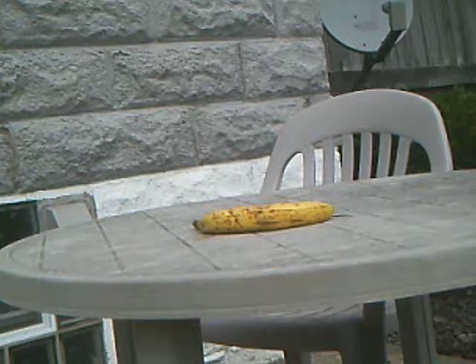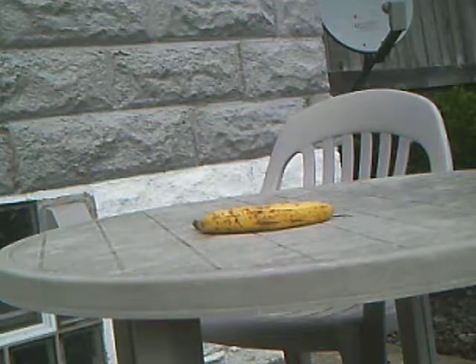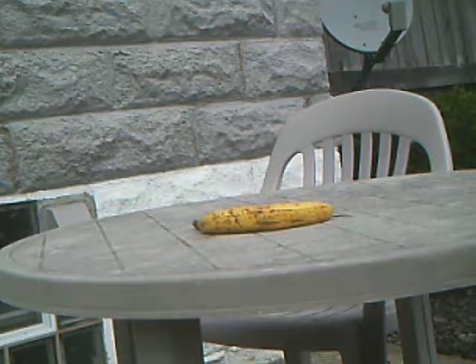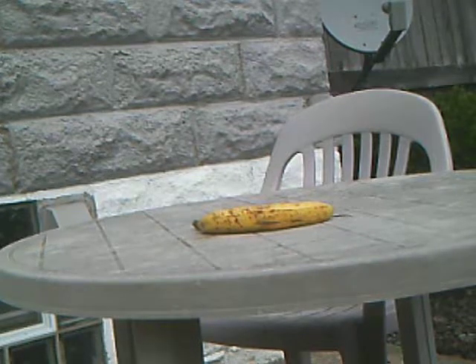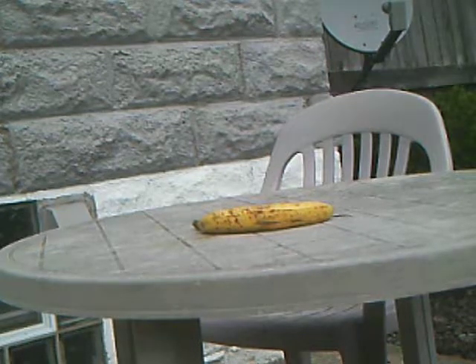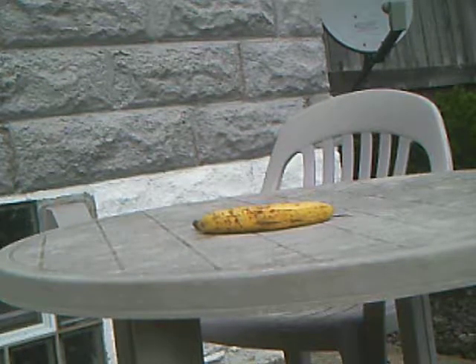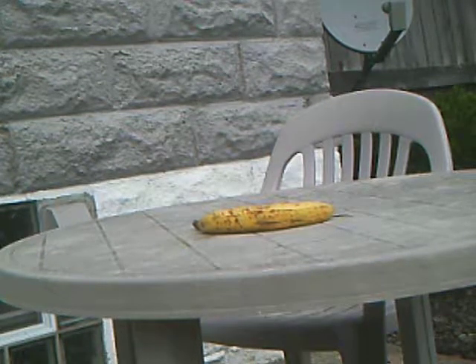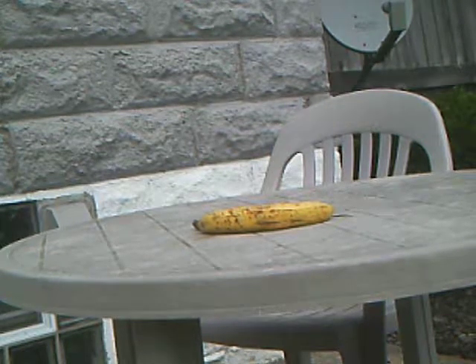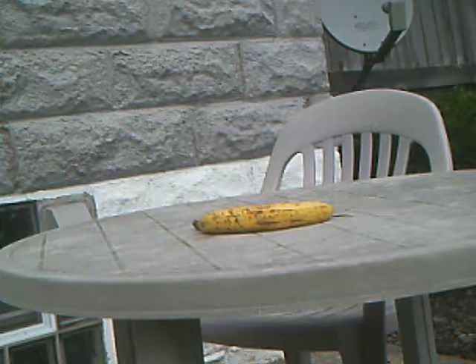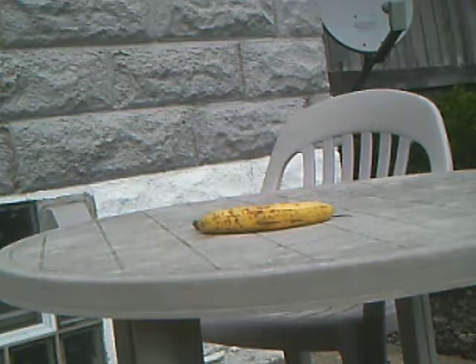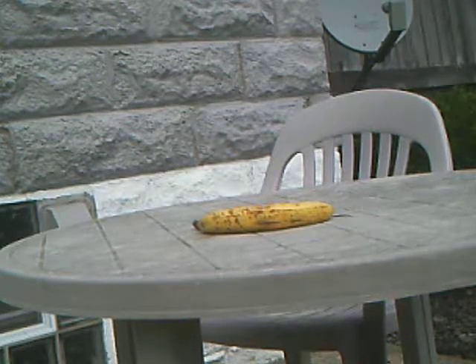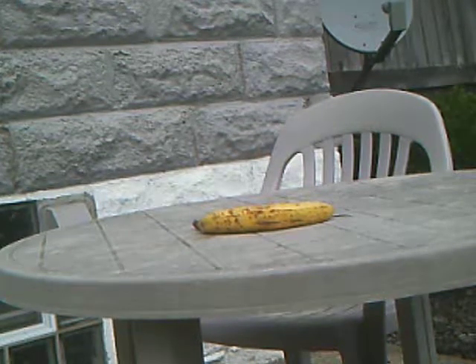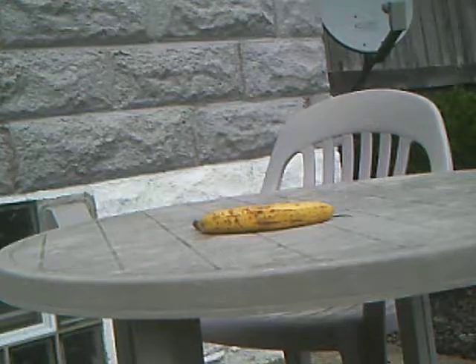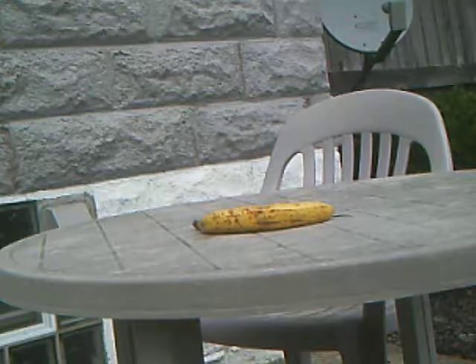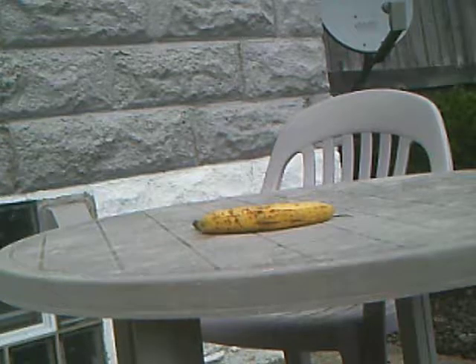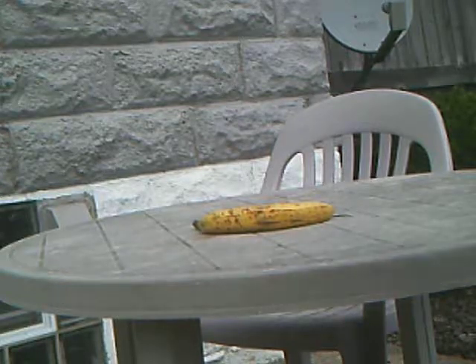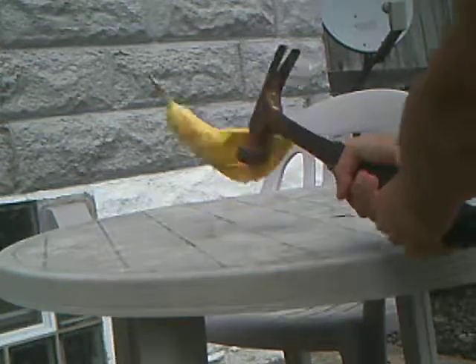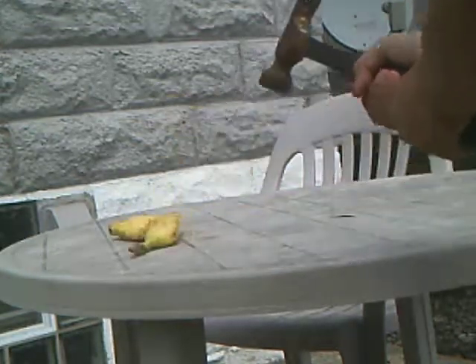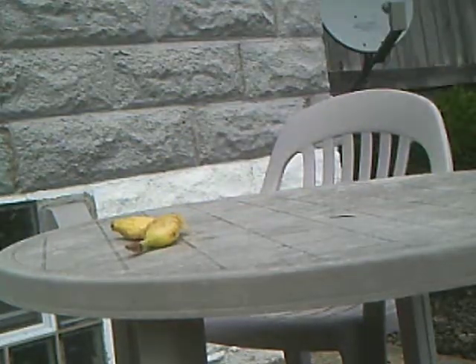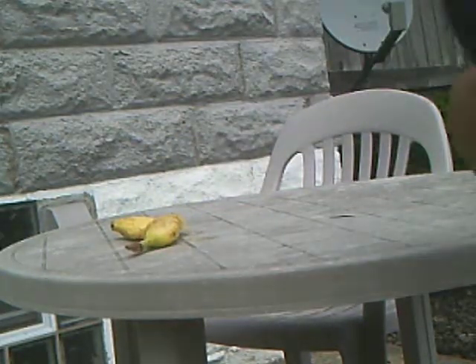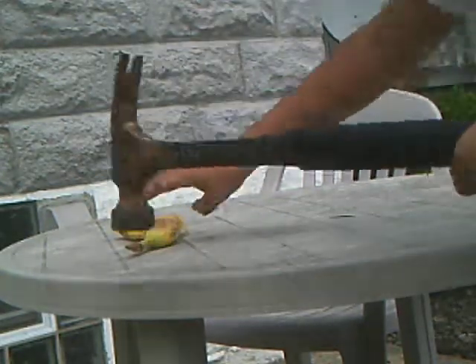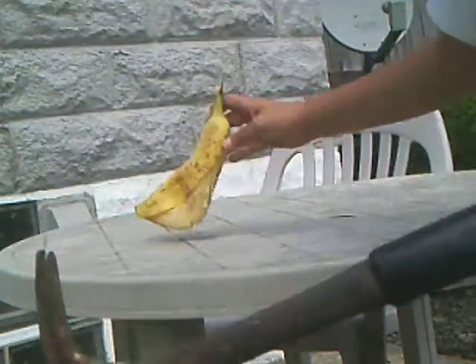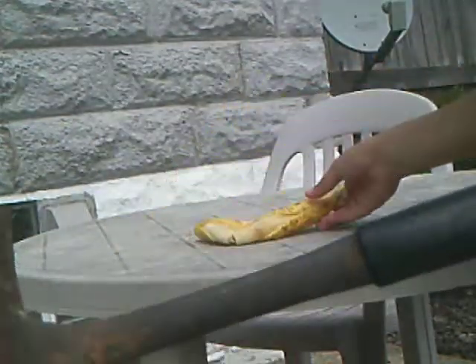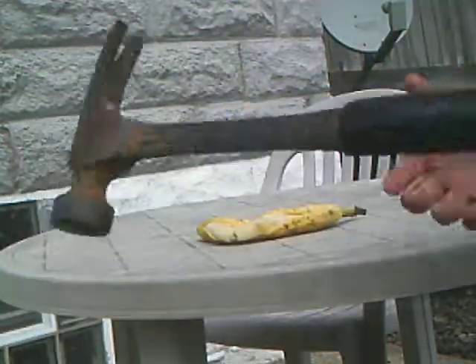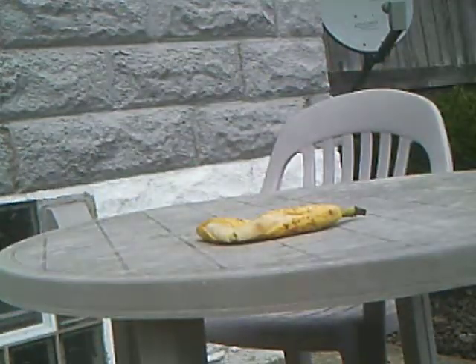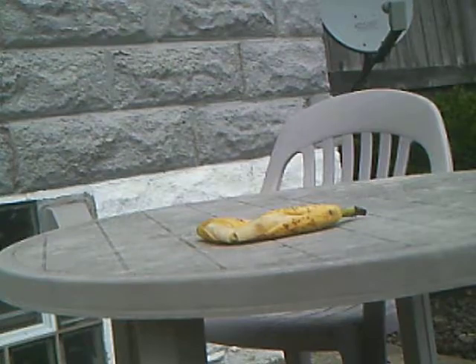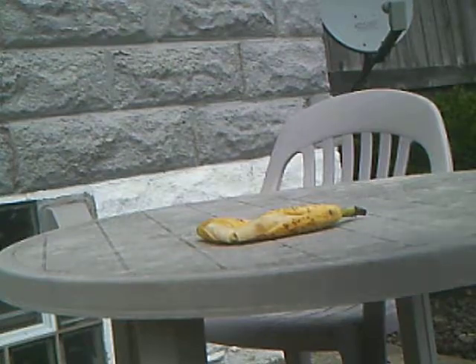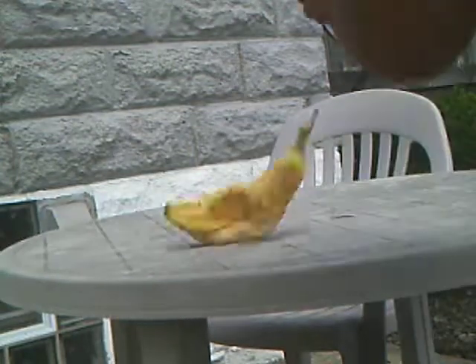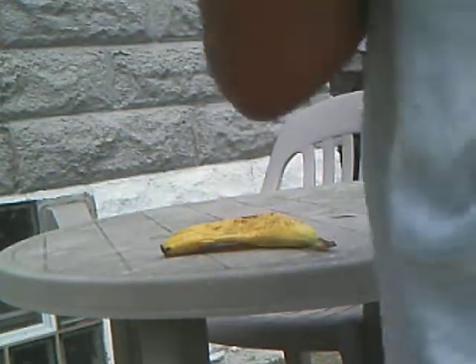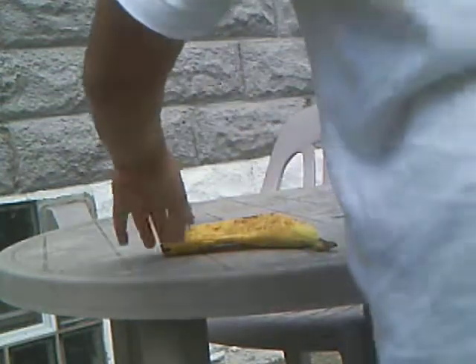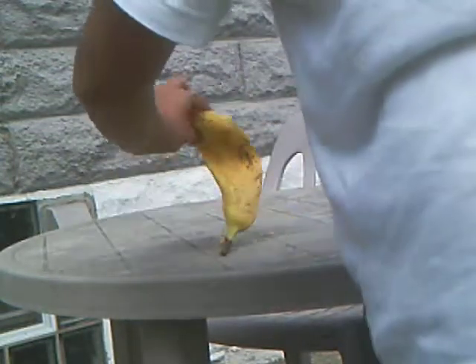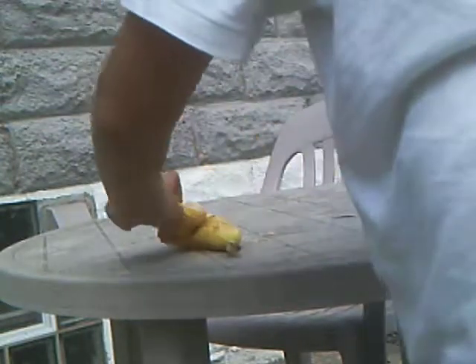Can you see it? Can you see the banana? Let's see. Yeah, alright. Hopefully I don't miss it. Can you see the banana? Alright. Yeah, banana.